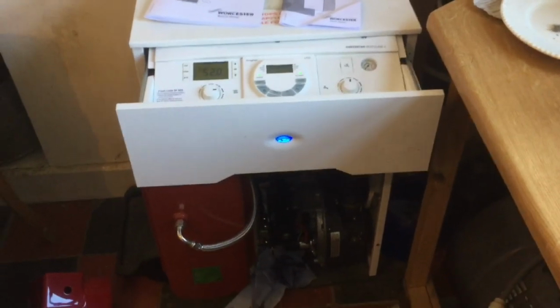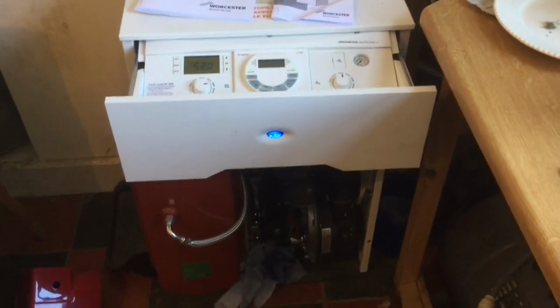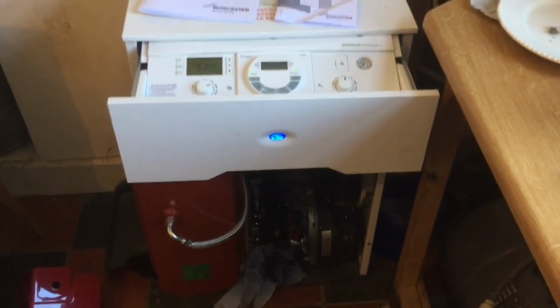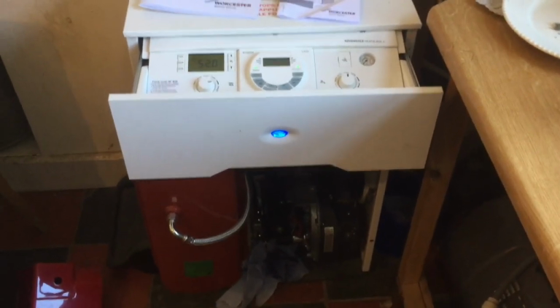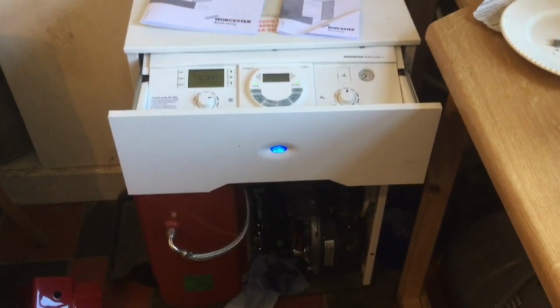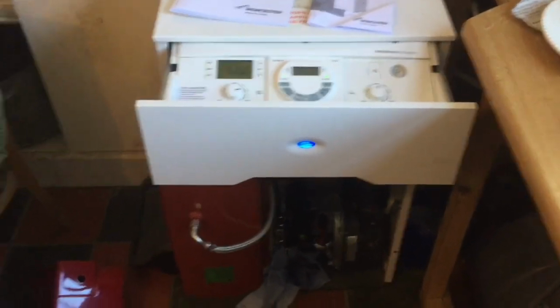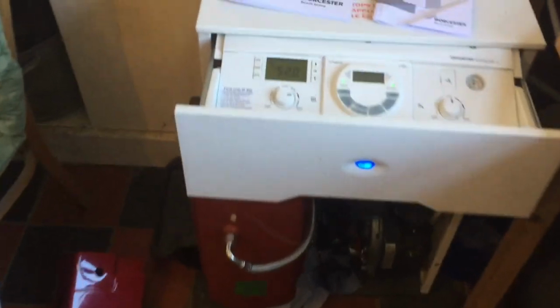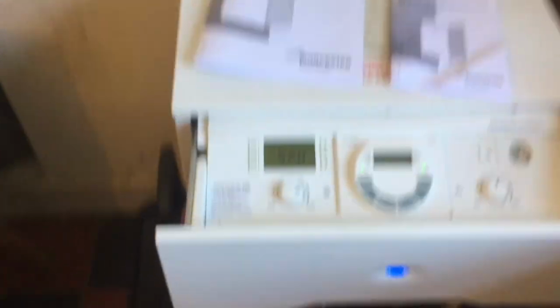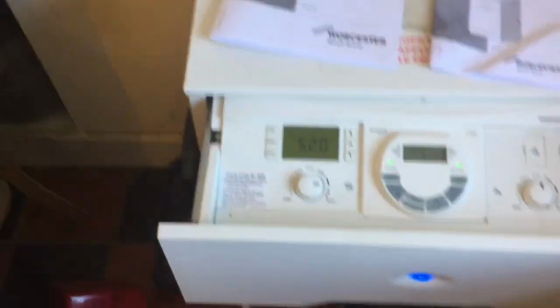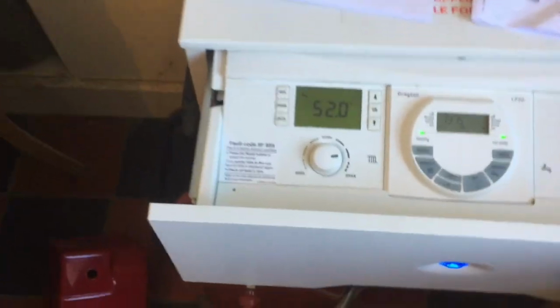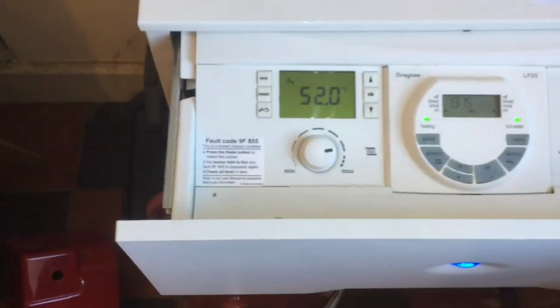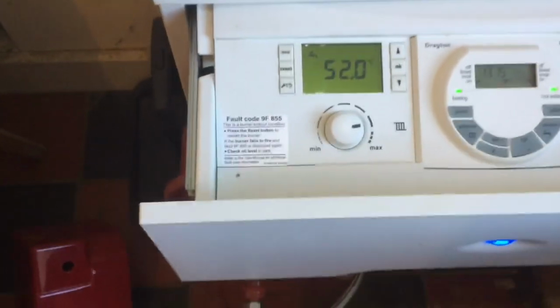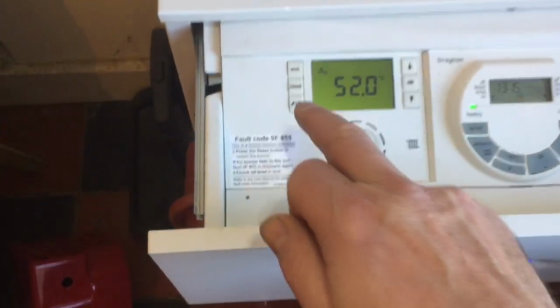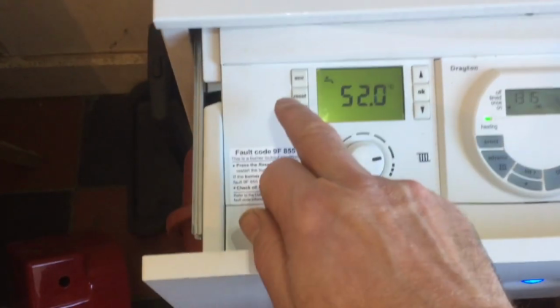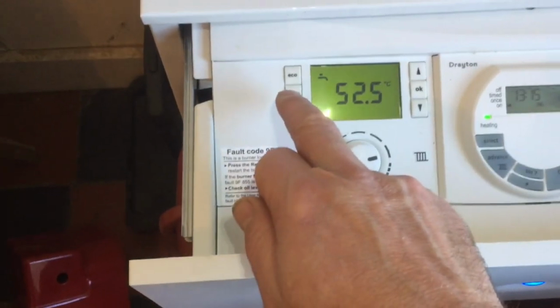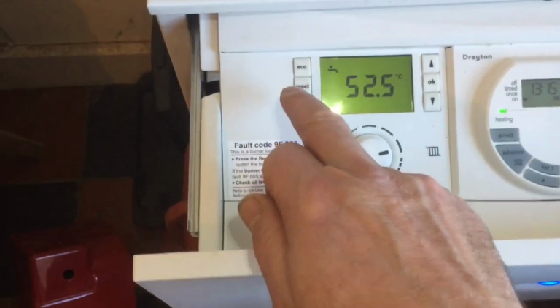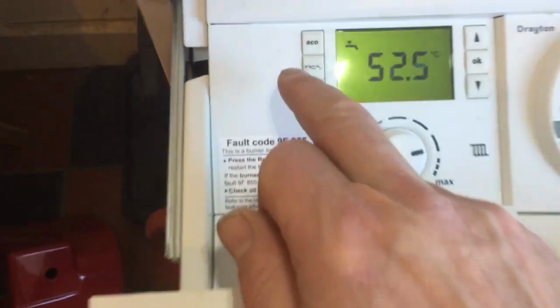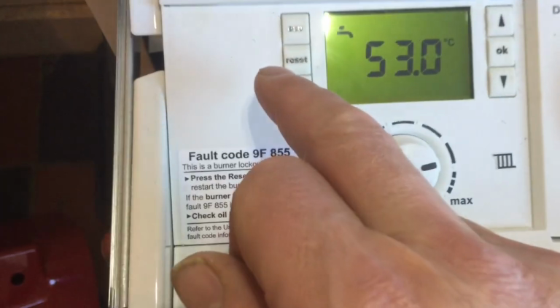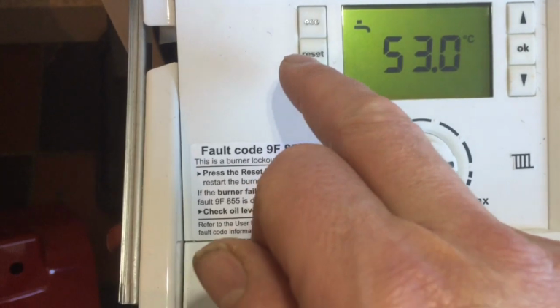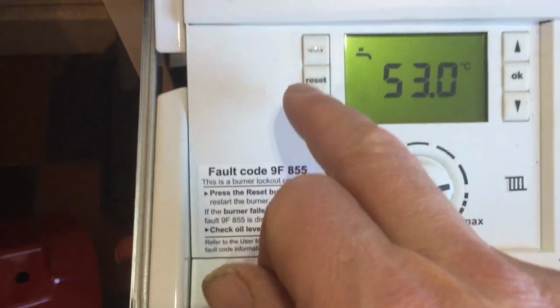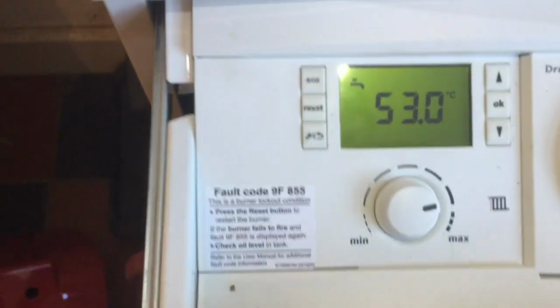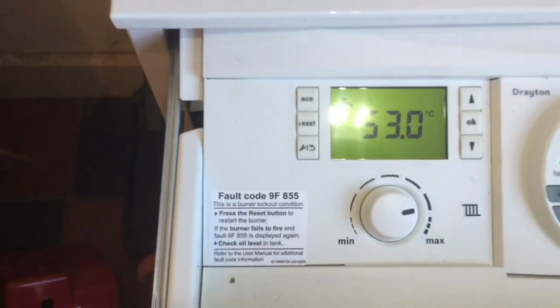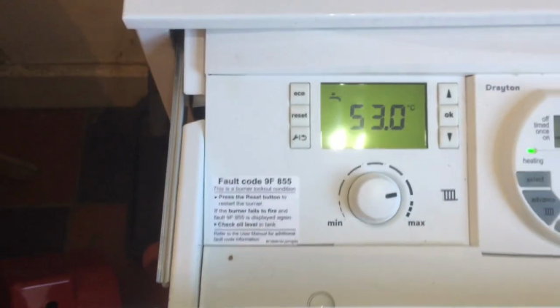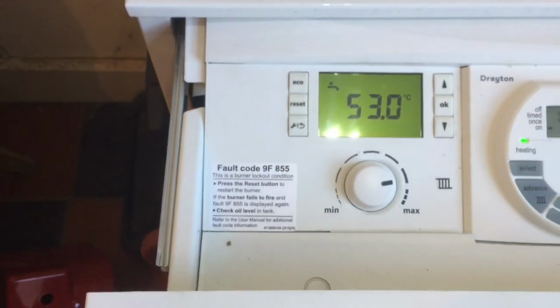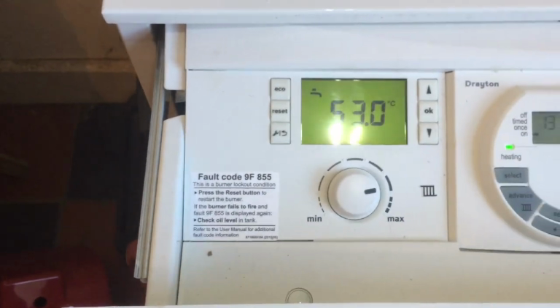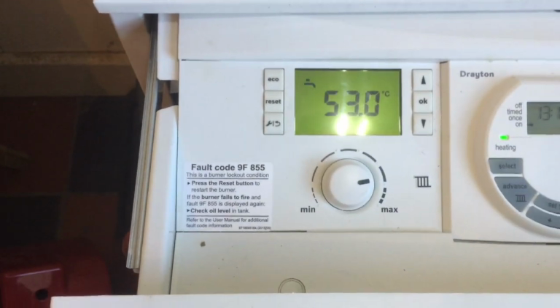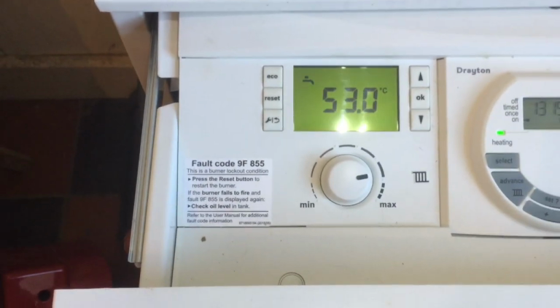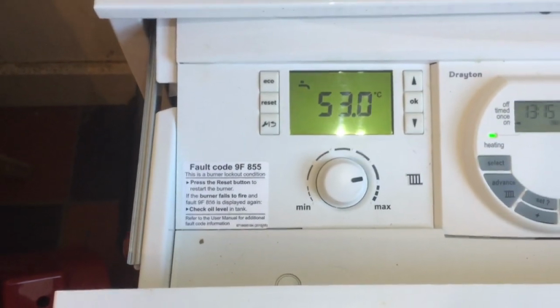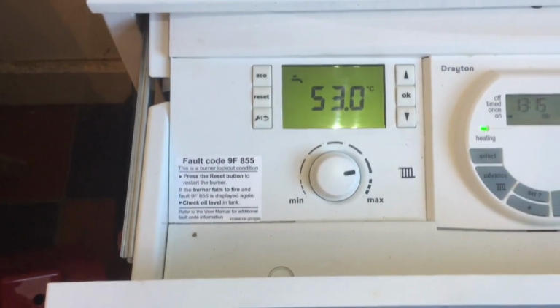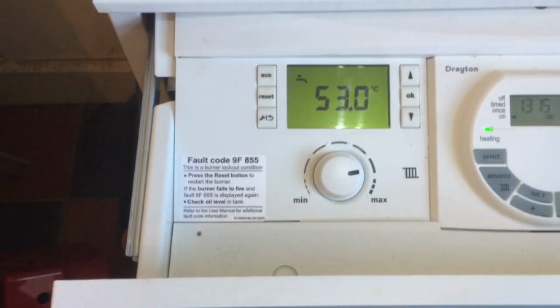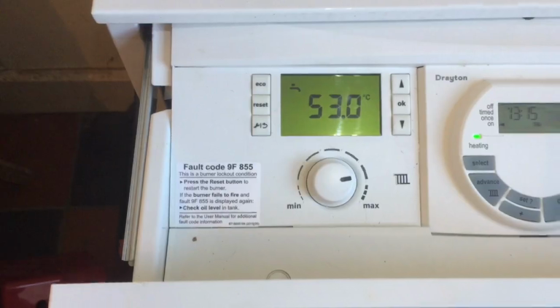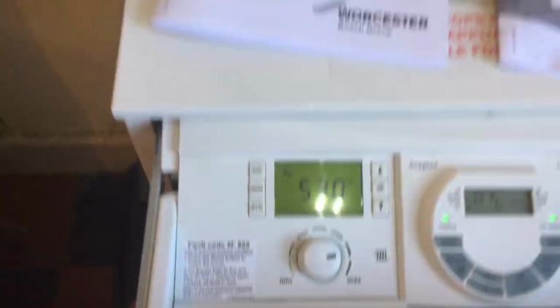Basically, he's got air in the system. So after you try to start this thing, restart it with the reset button here — the reset button 5 times — it will lock out and you can't do anything.